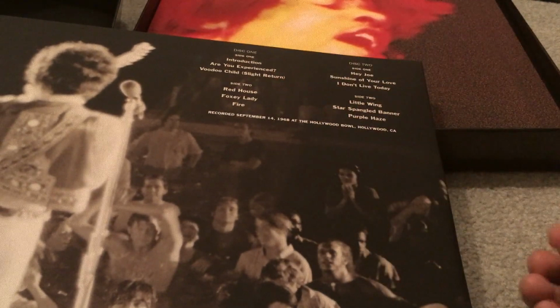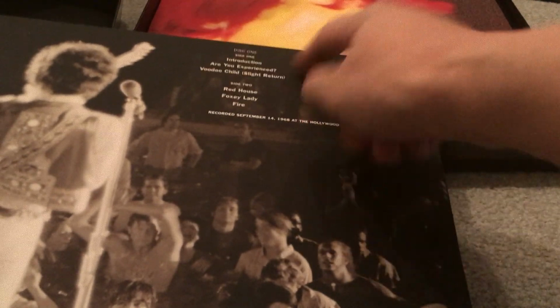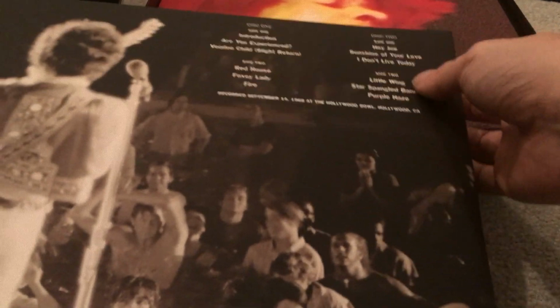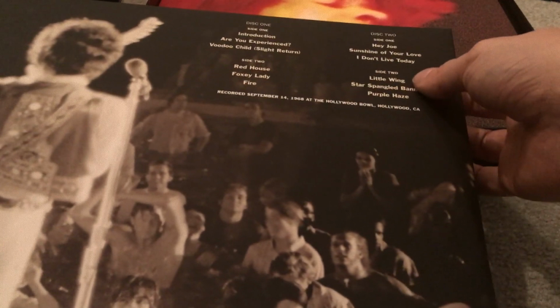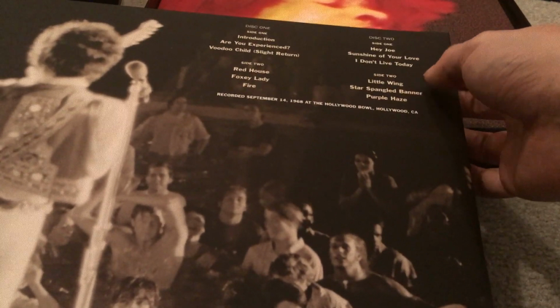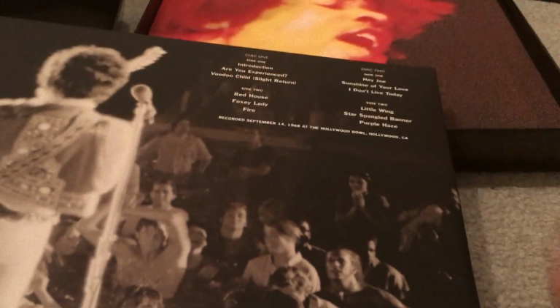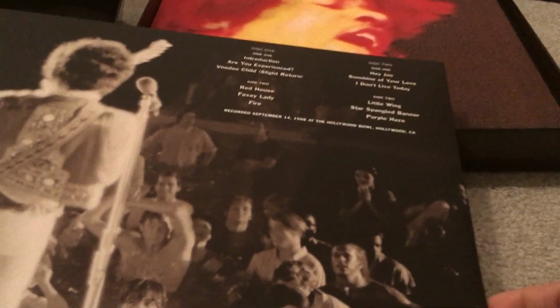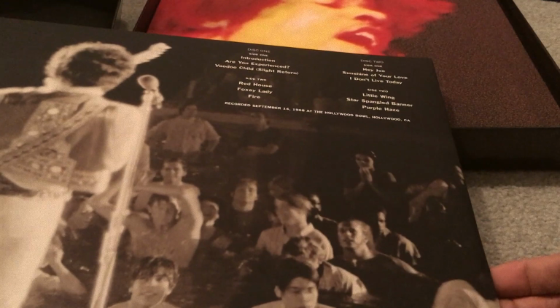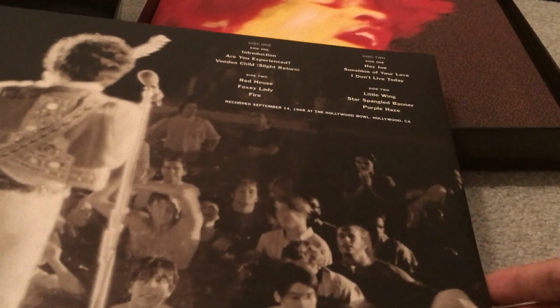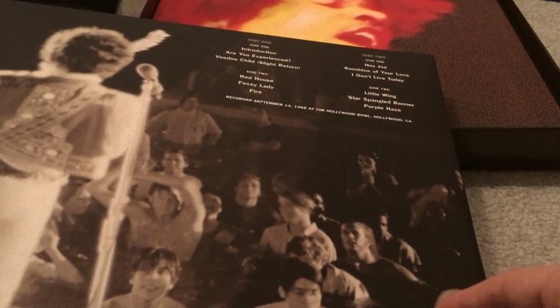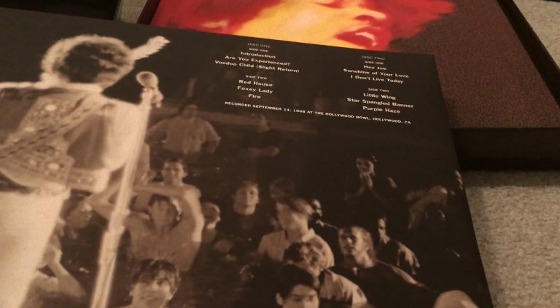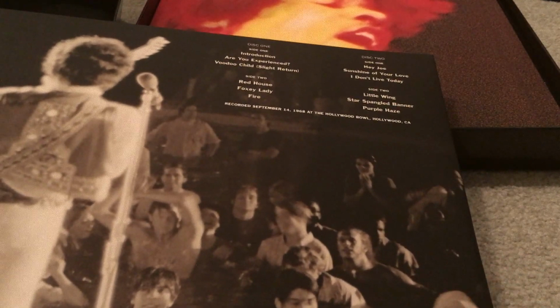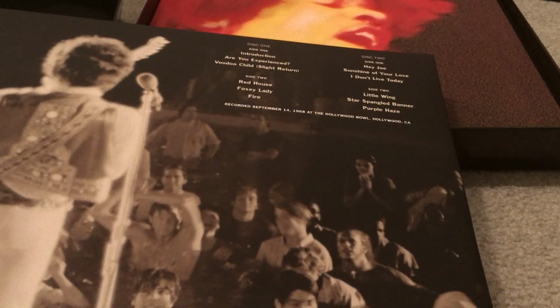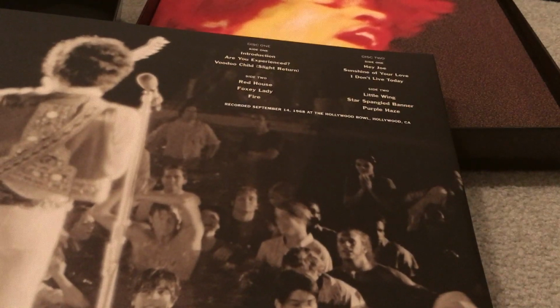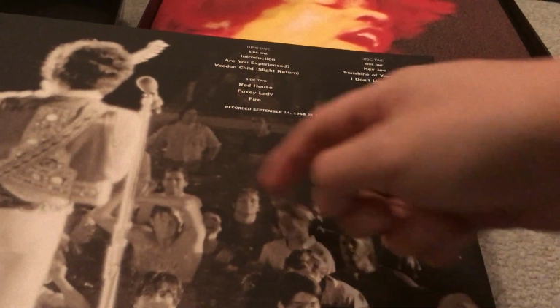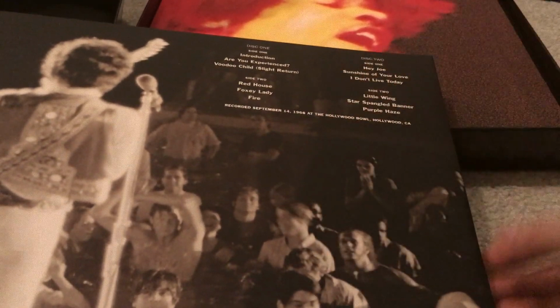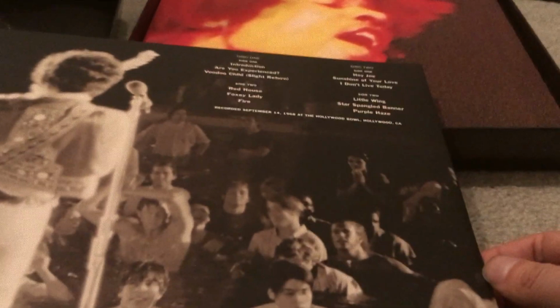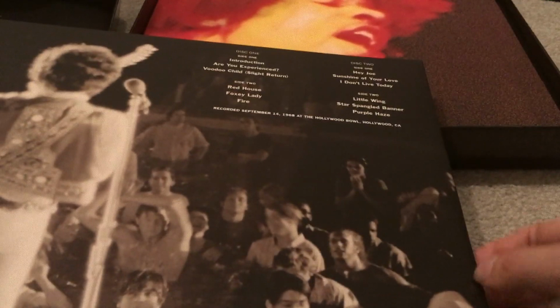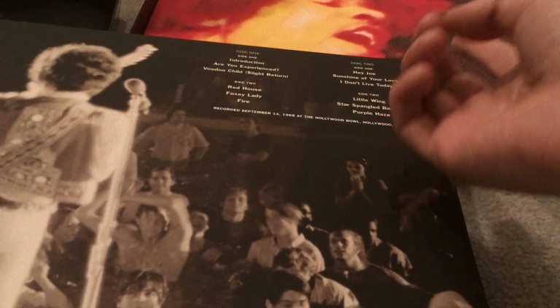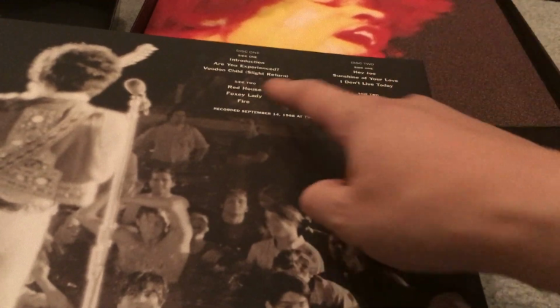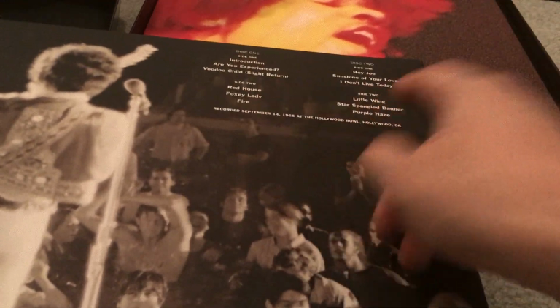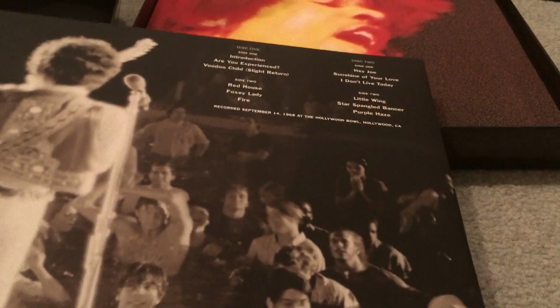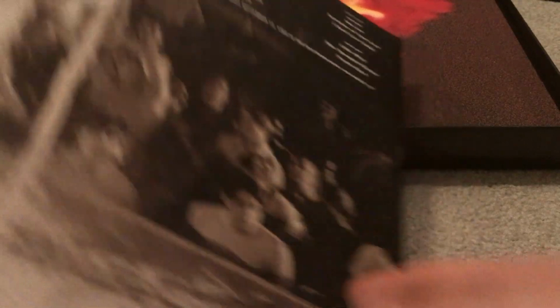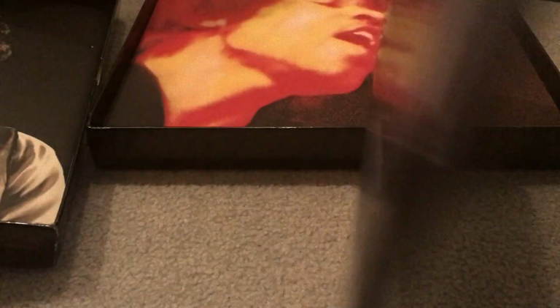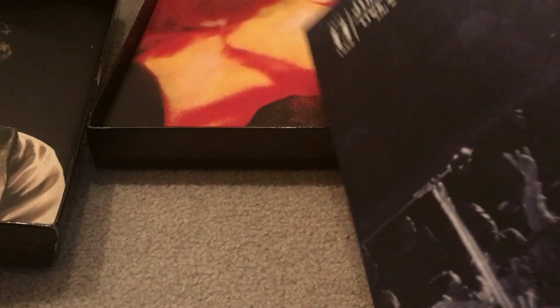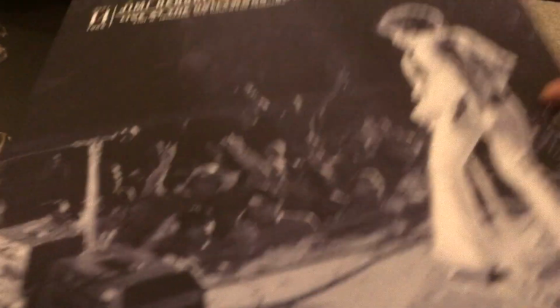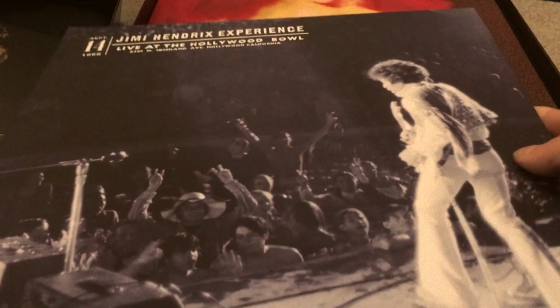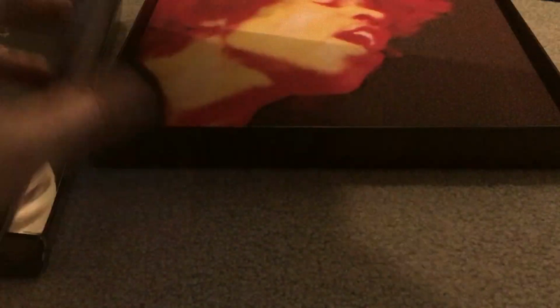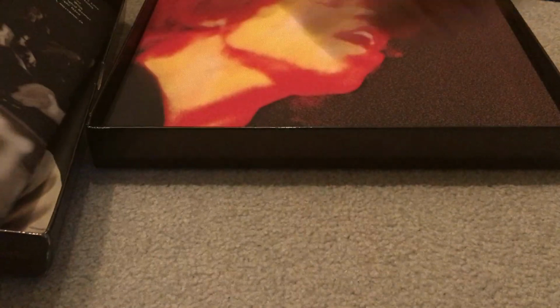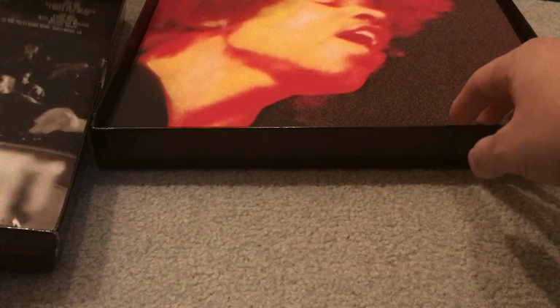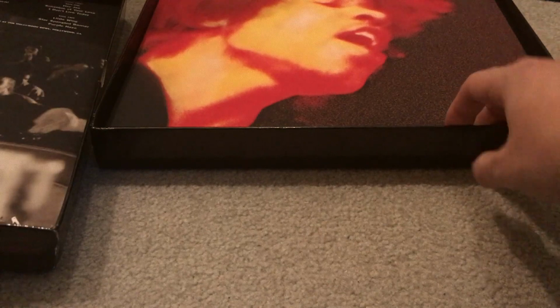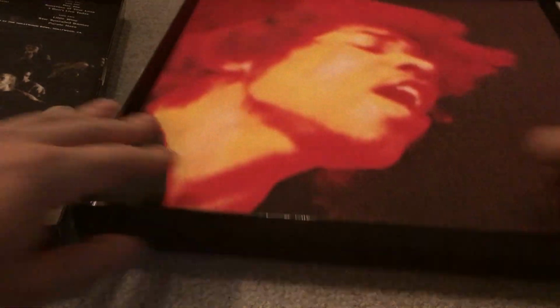There's also 'Are You Experienced' — not sure how many times he played that live, not a whole lot. The rest are pretty standard: Foxy Lady, Fire, Purple Haze — he's done those many times live. But there are some surprises like Little Wing that I didn't expect.